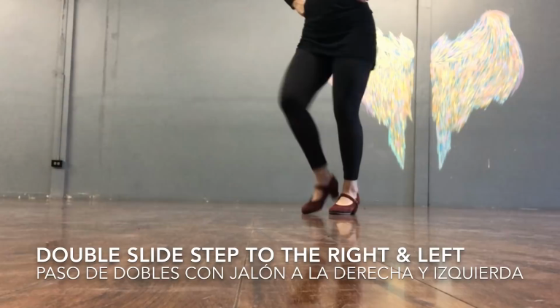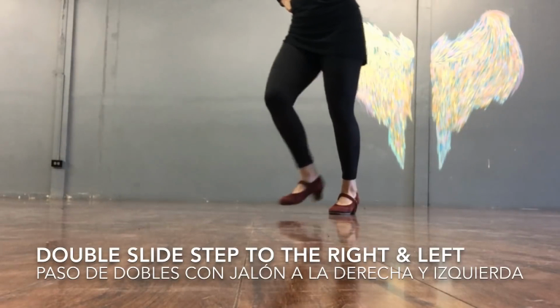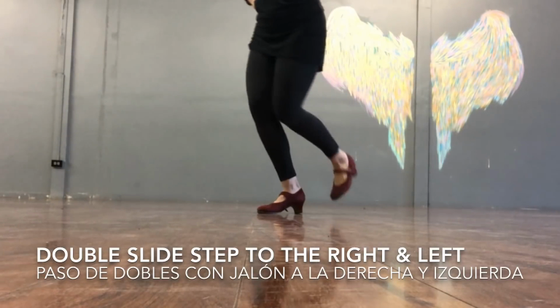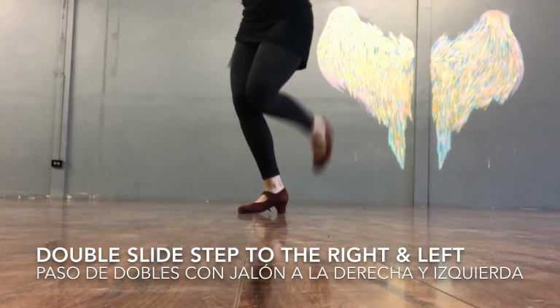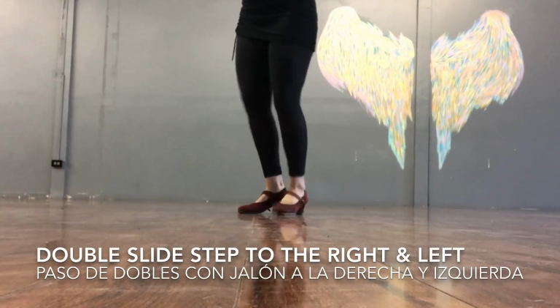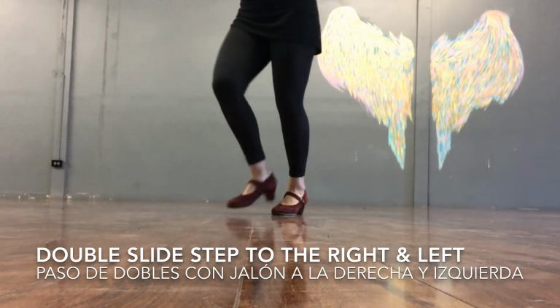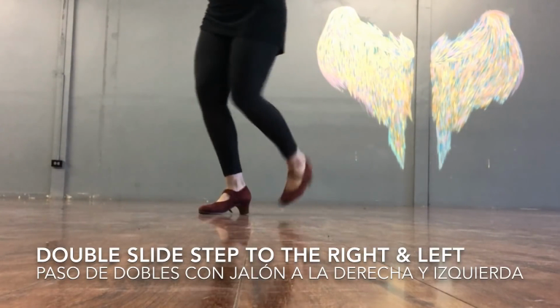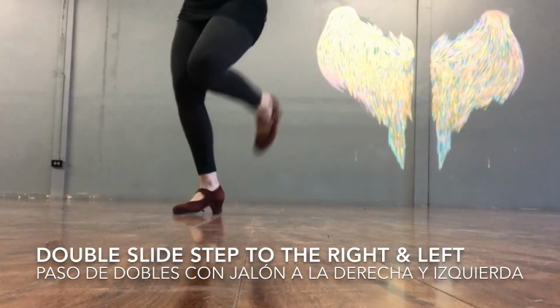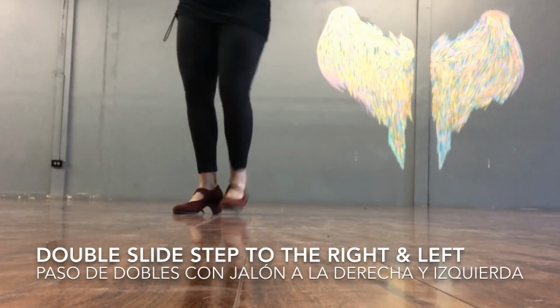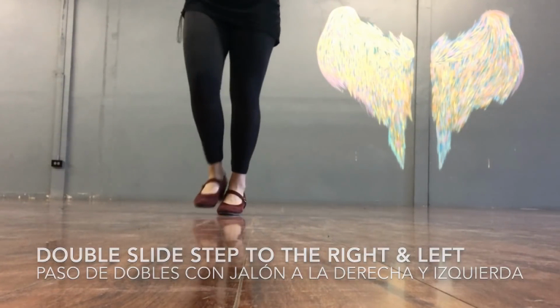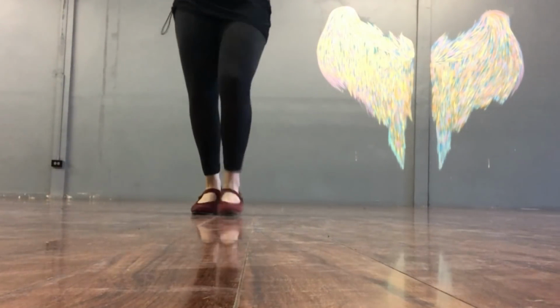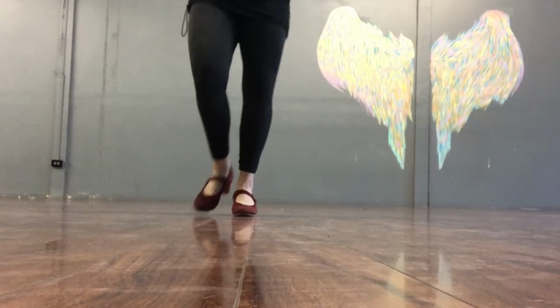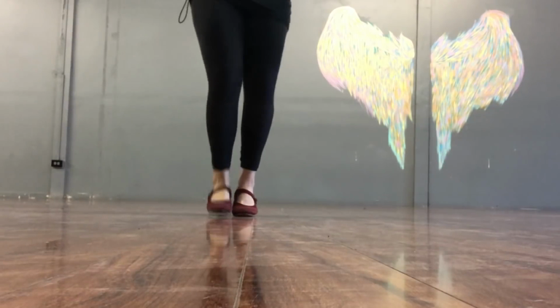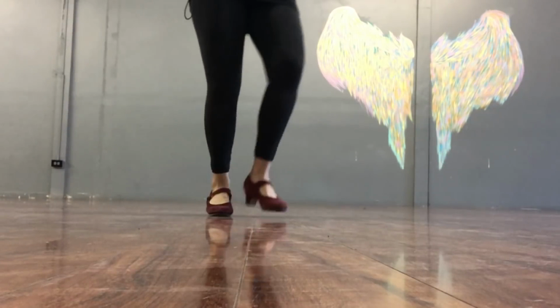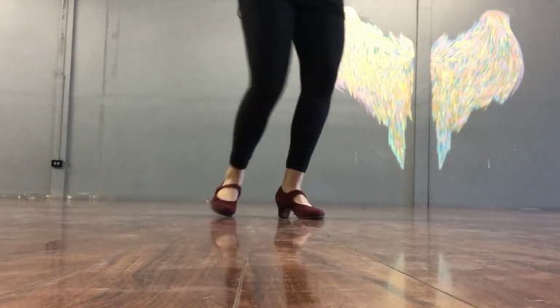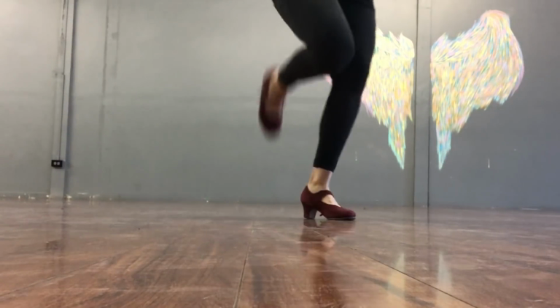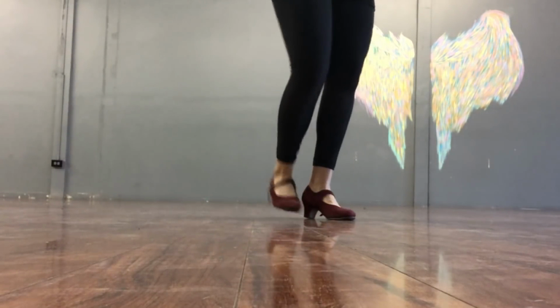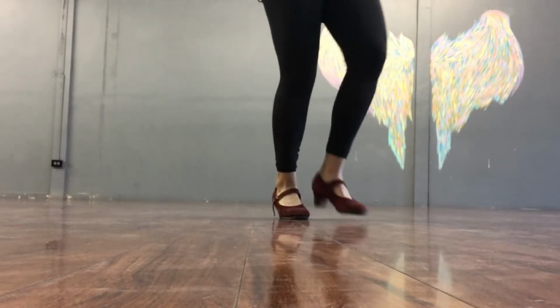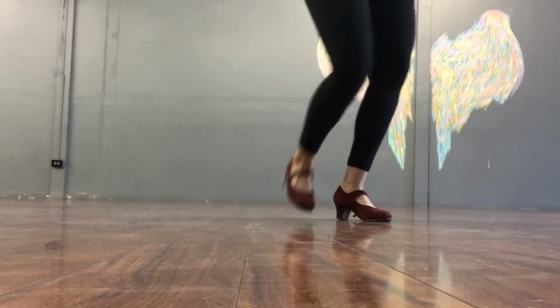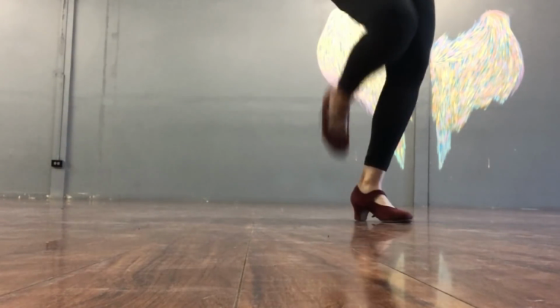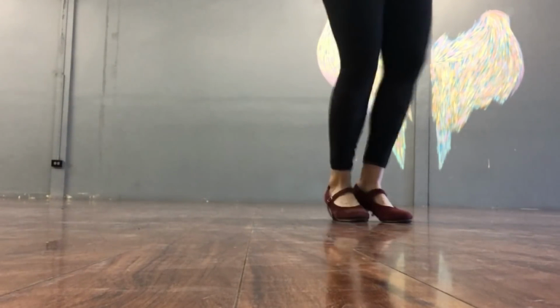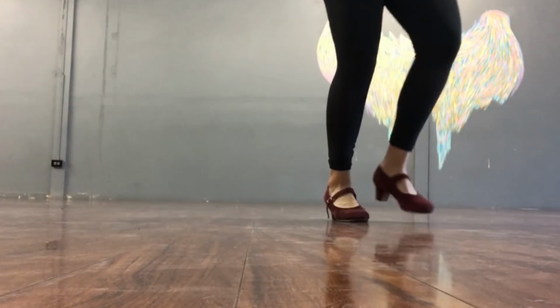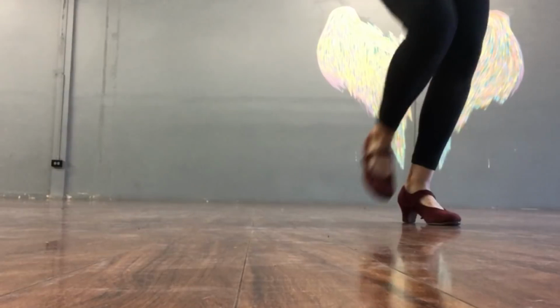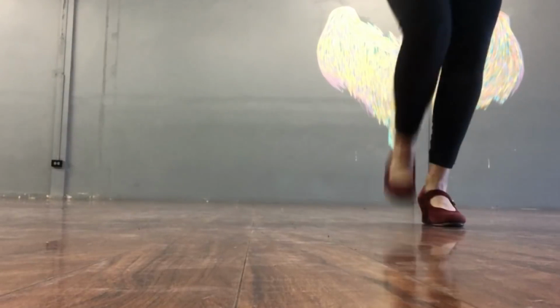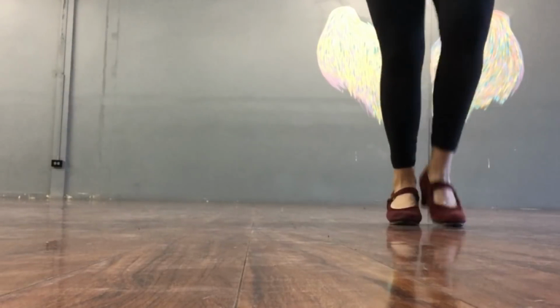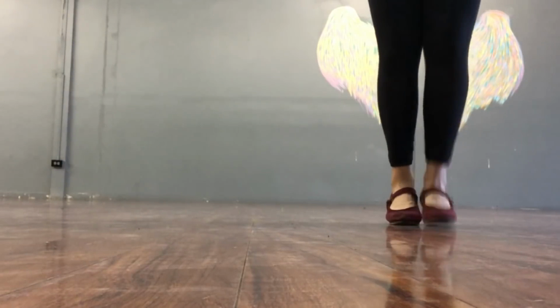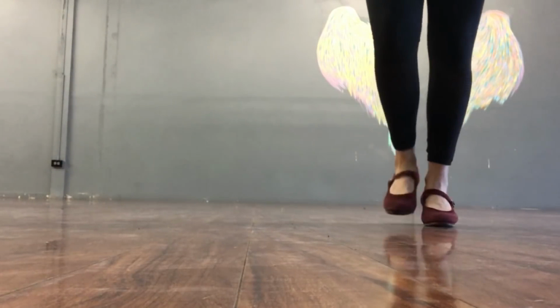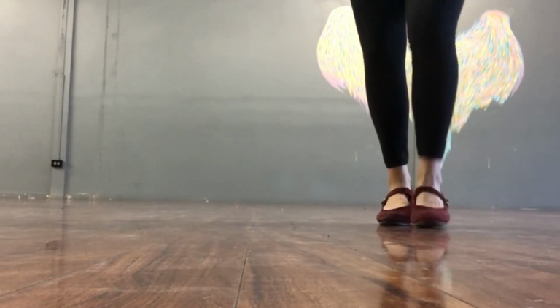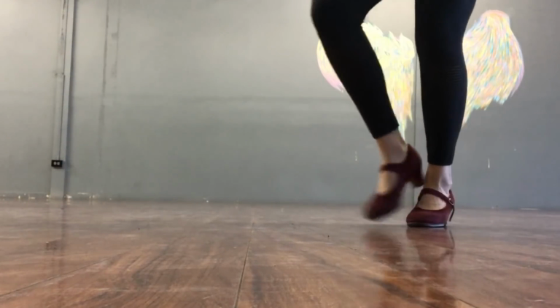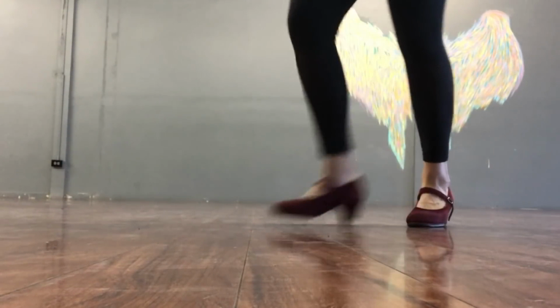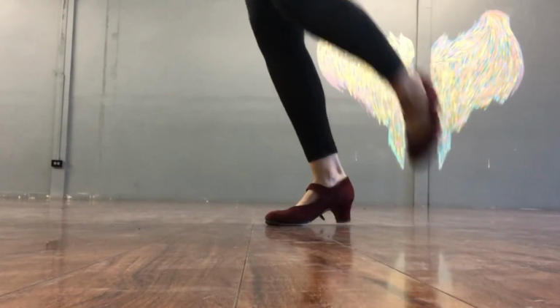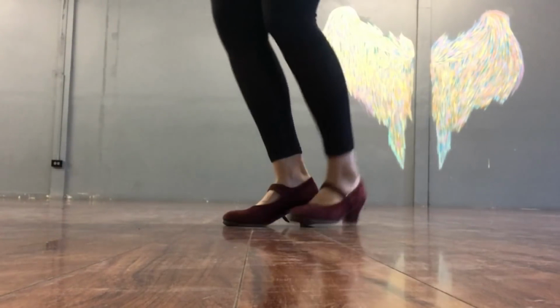The next step is a little bit more difficult. What we're going to do is we're going to do a double, then we're going to pull forward. Double, pull, double, double, pull. Double, double, pull. Carretilla. And then we're going to switch to the other side.